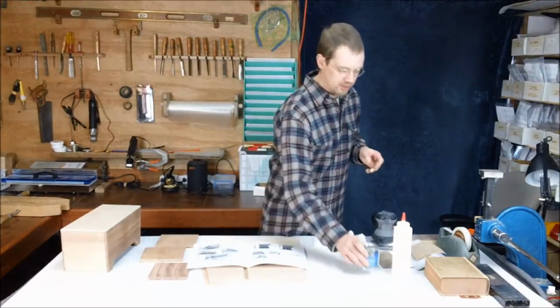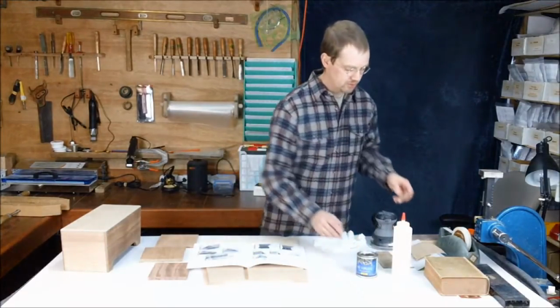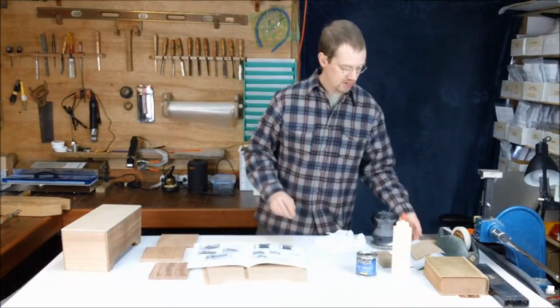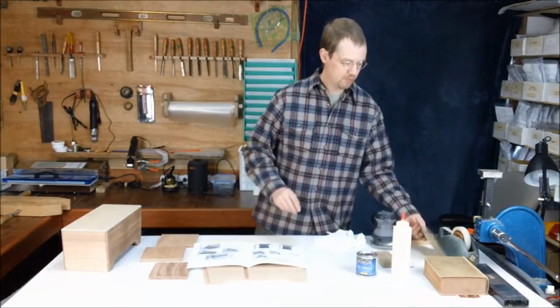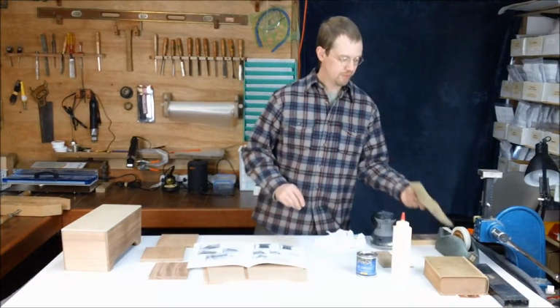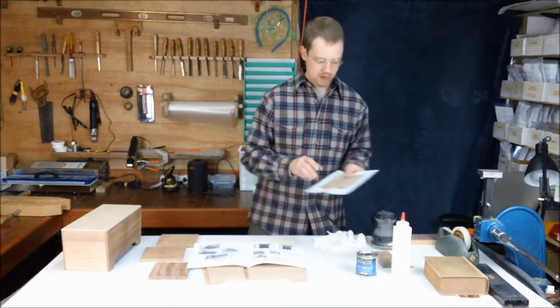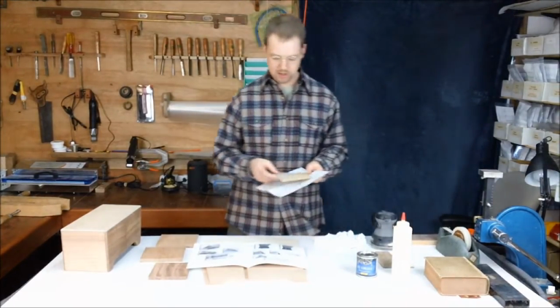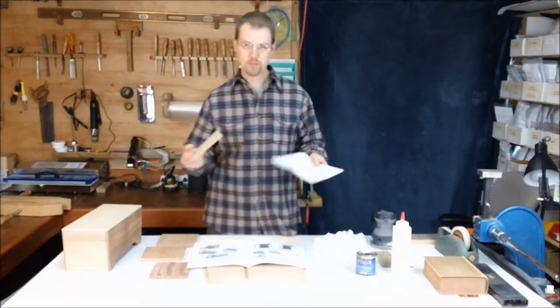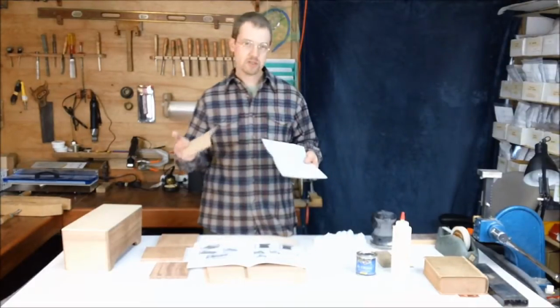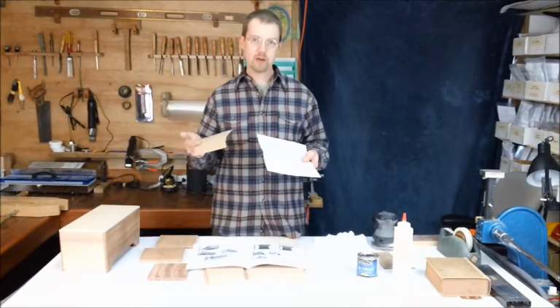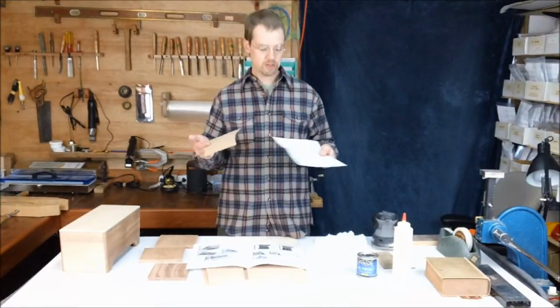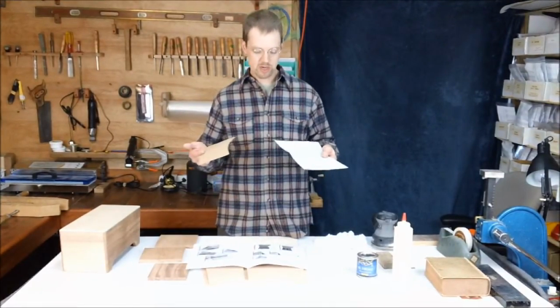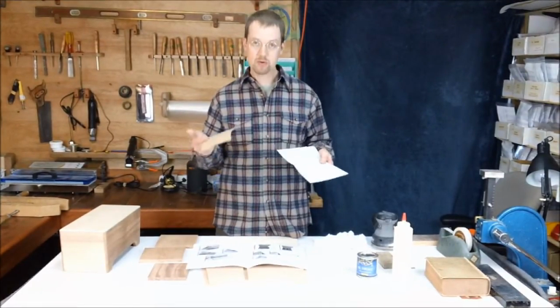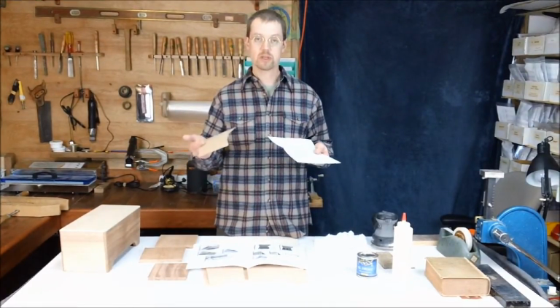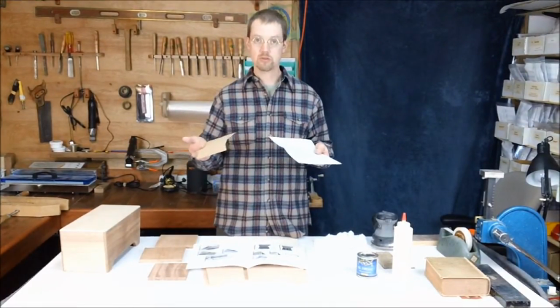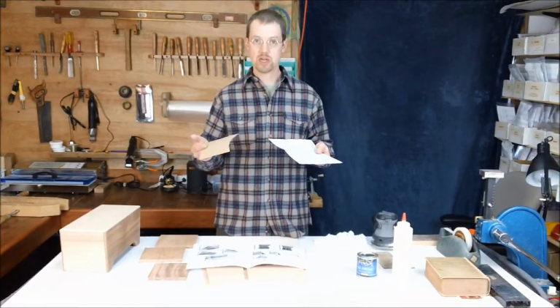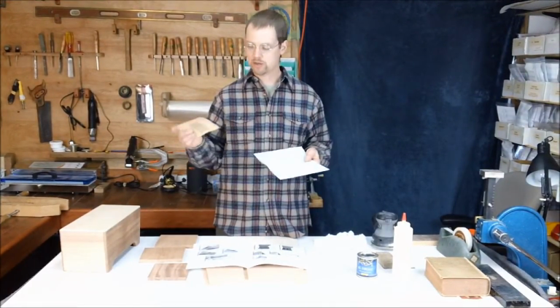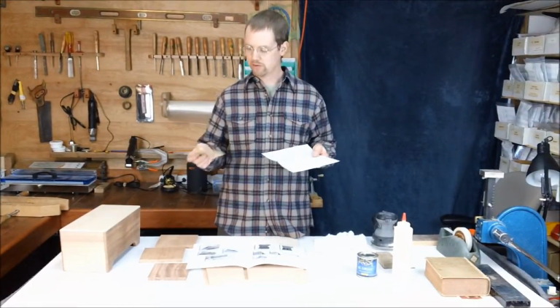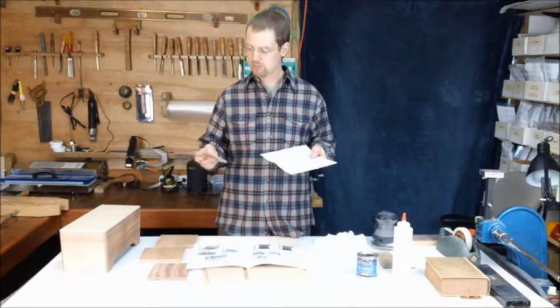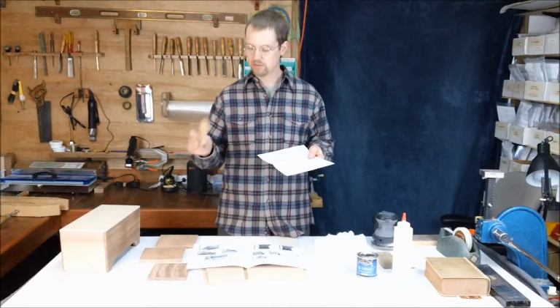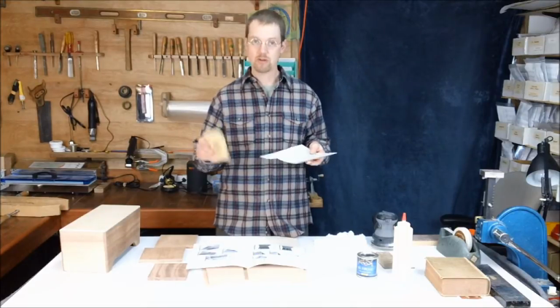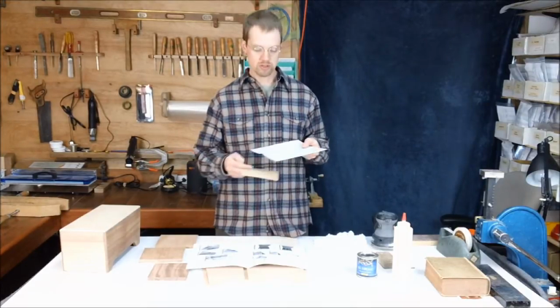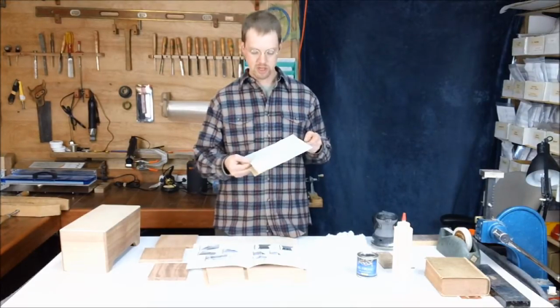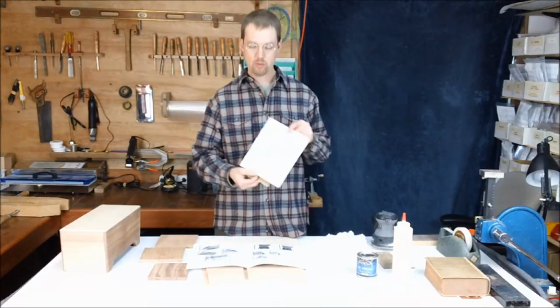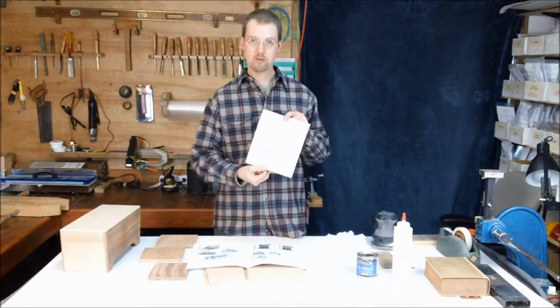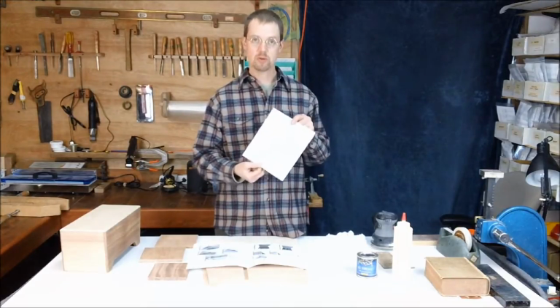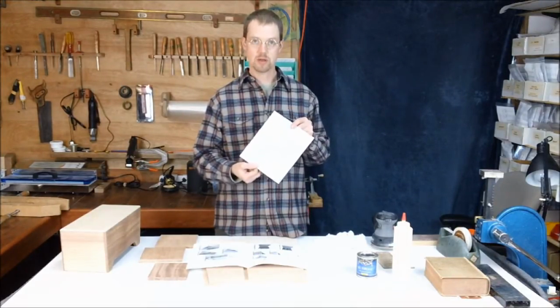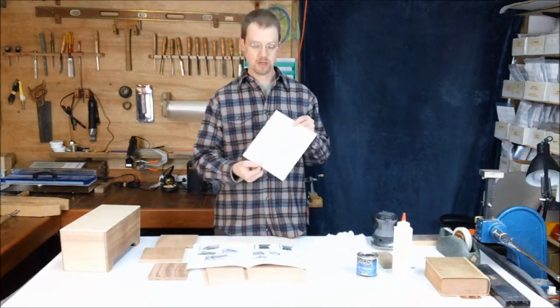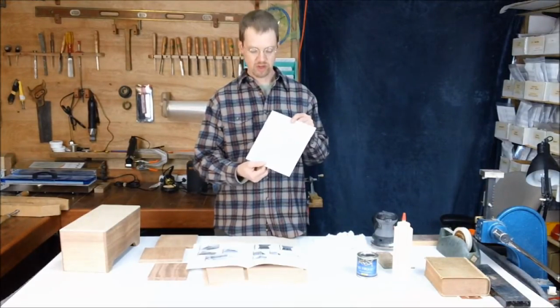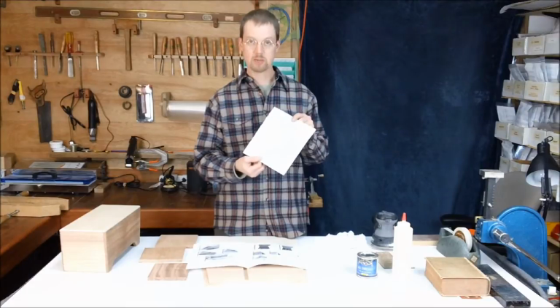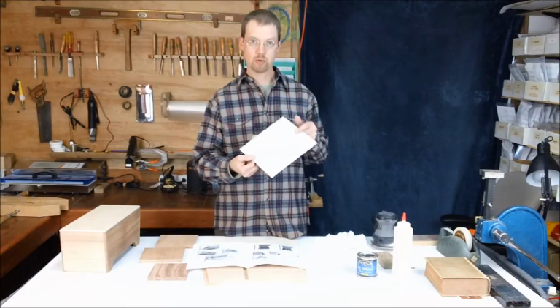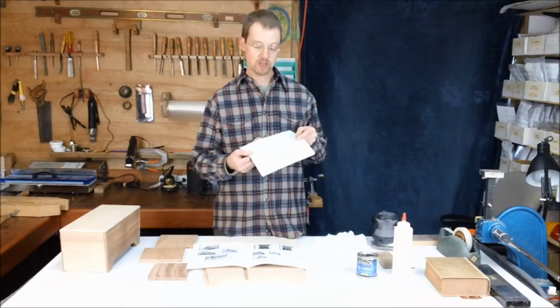You're going to need some sandpaper — basically some 100 grit and some 180 will get you through this project. The 100 grit is for shaping and rounding over corners, and the 180 will help you get a nice final sanding before you put the finish on.